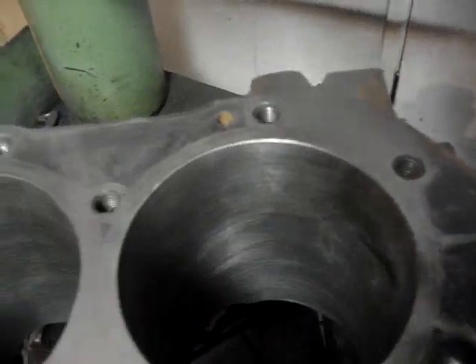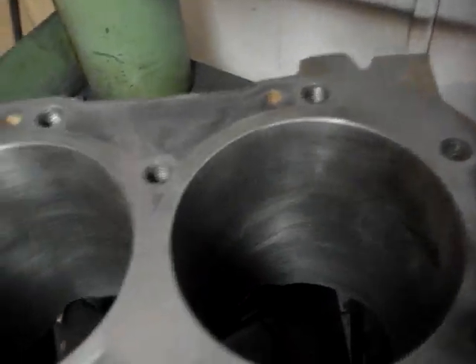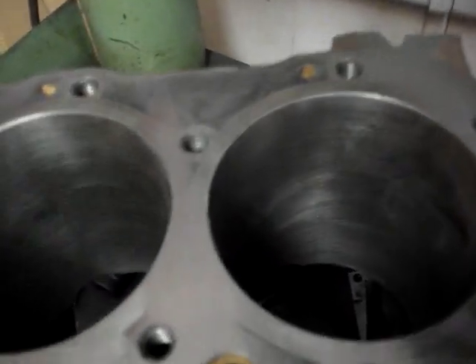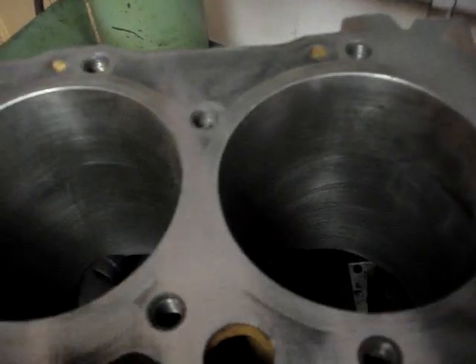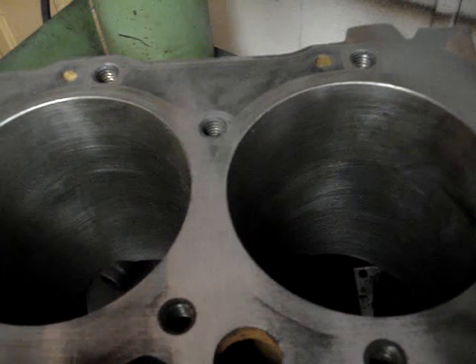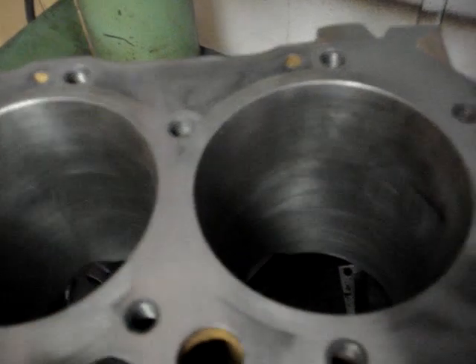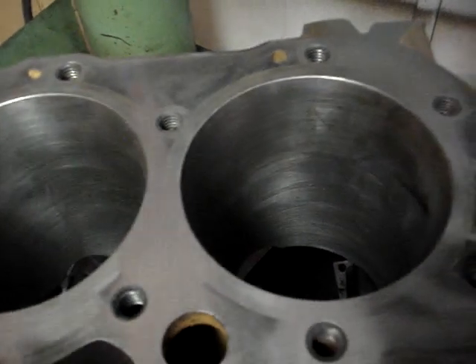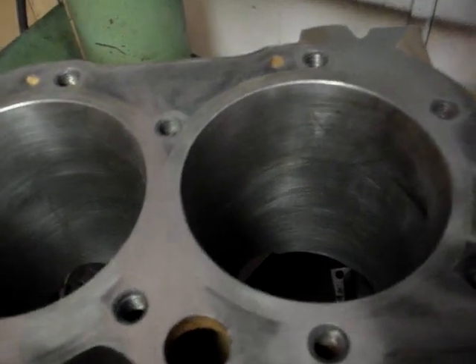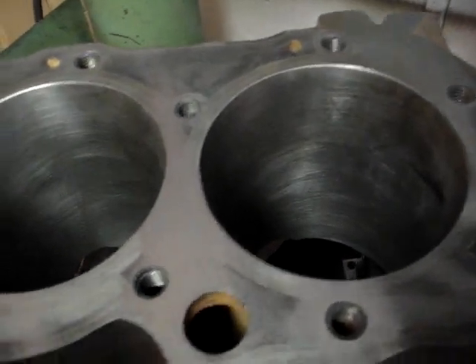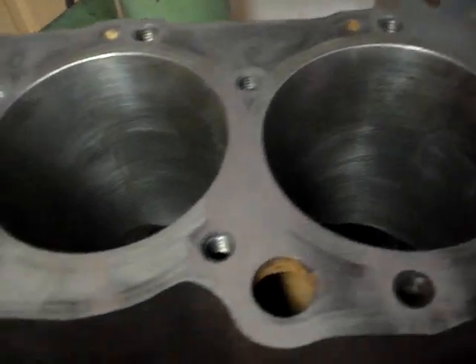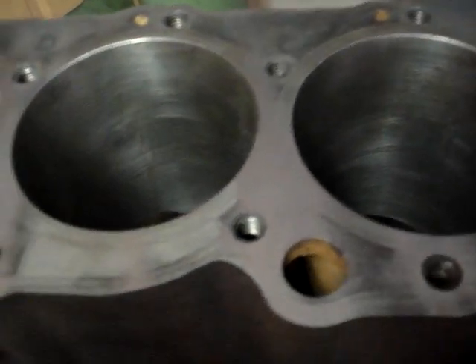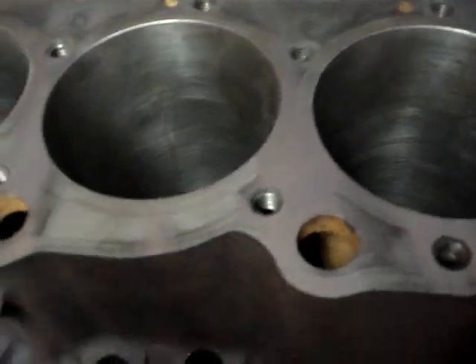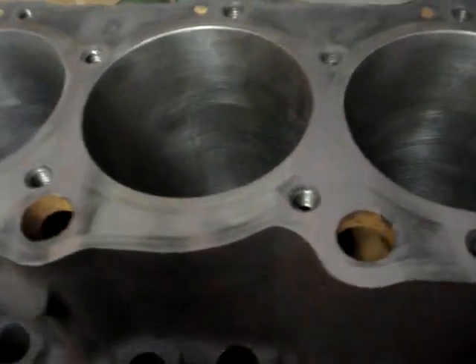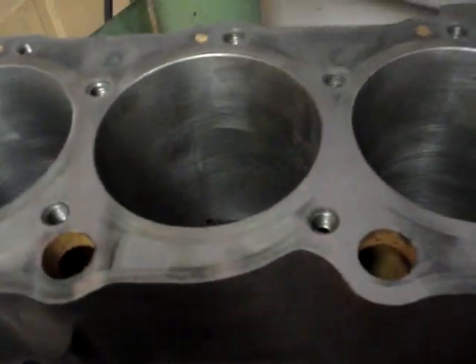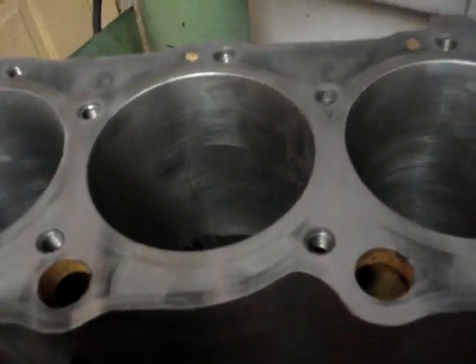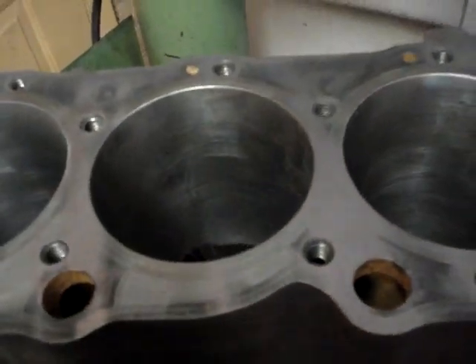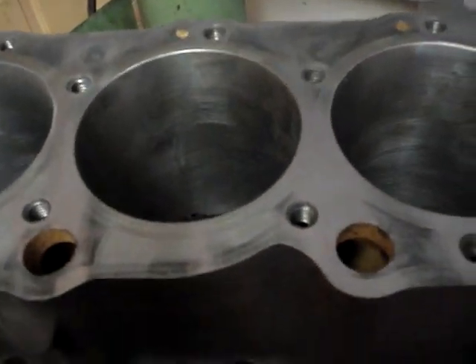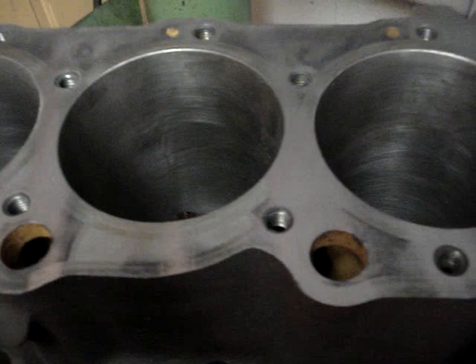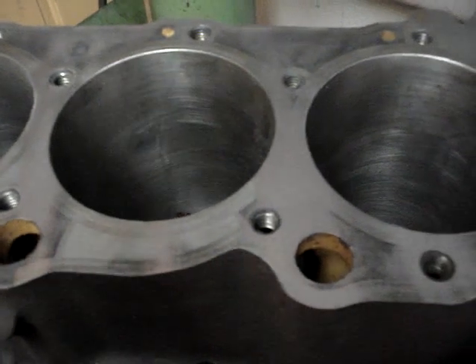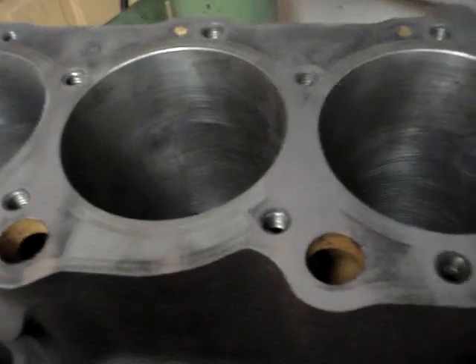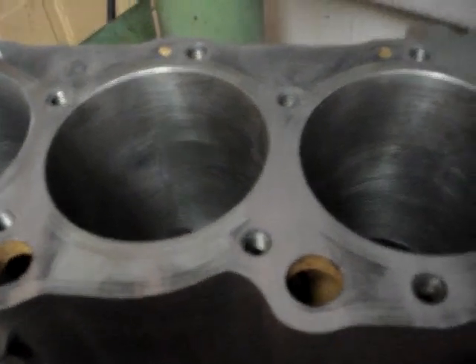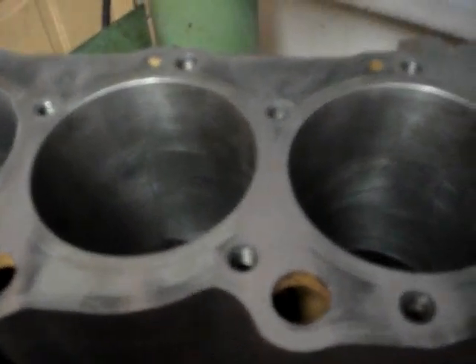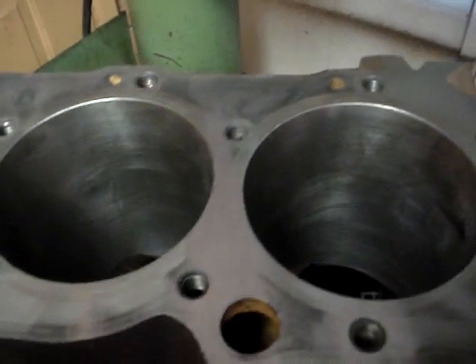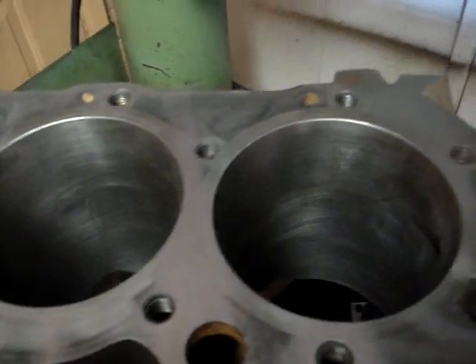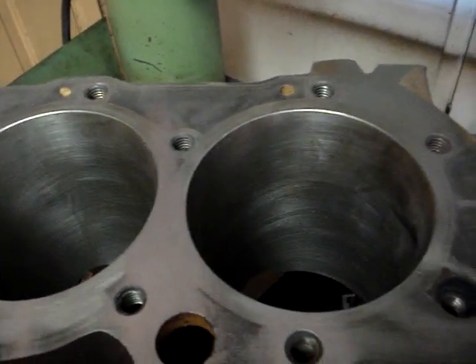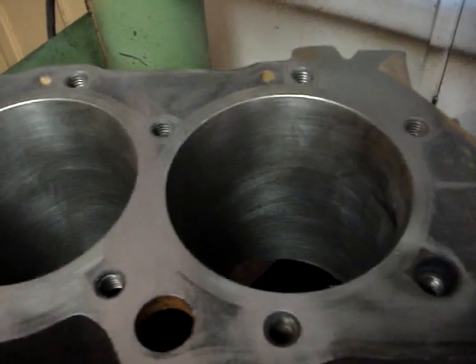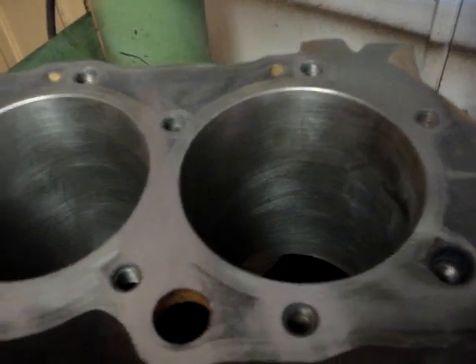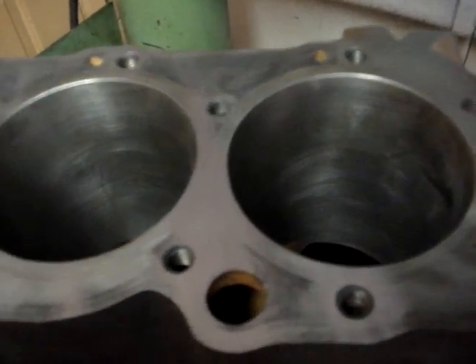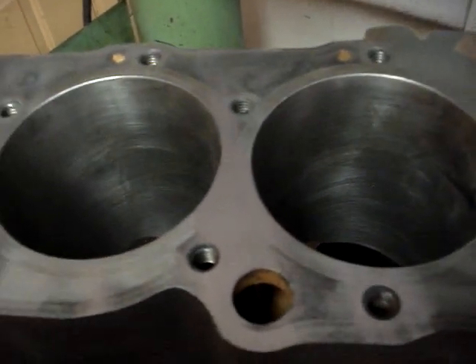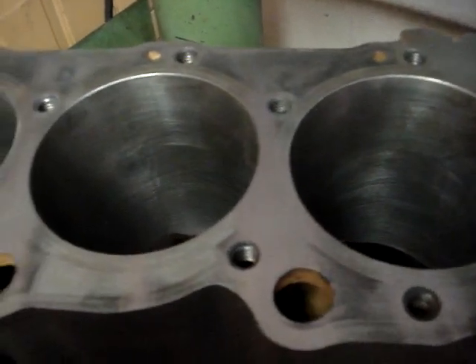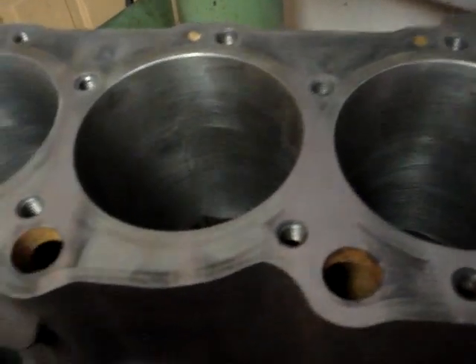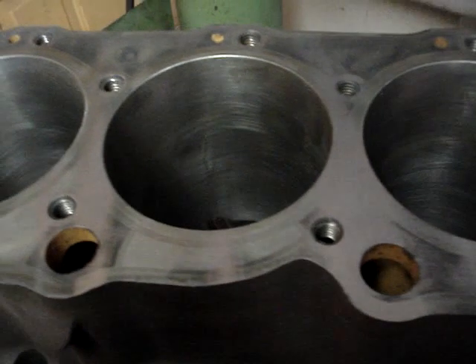And that's what happens a lot of times. You may put a straight edge on this thing and it's perfectly fine. But you have to actually go diagonally with that straight edge because the block will actually twist.